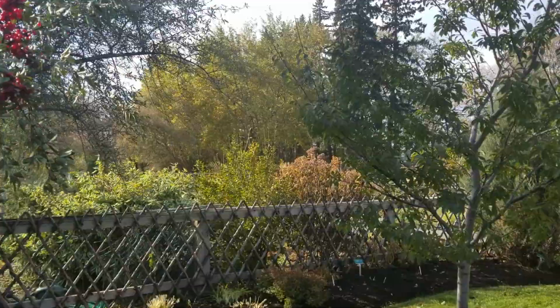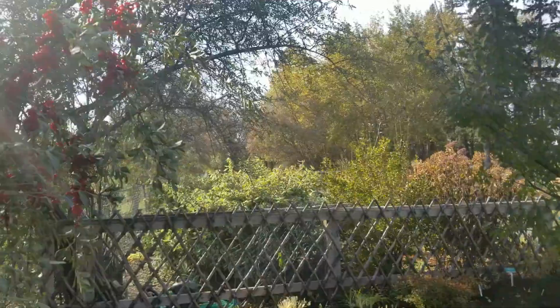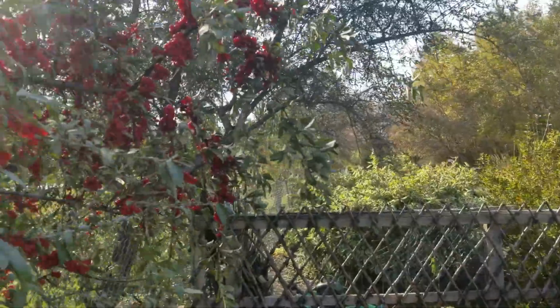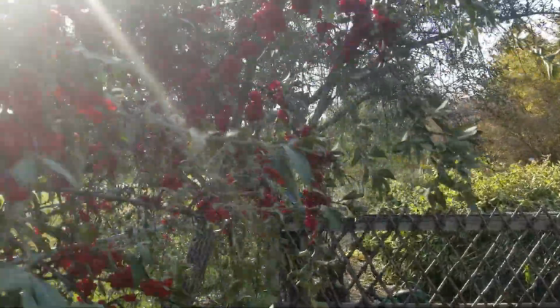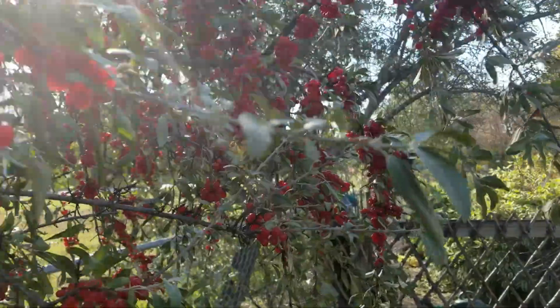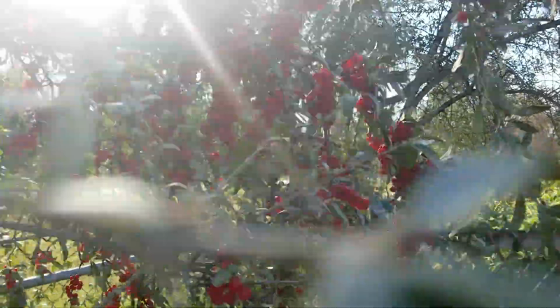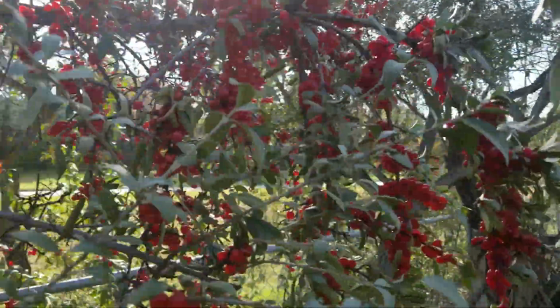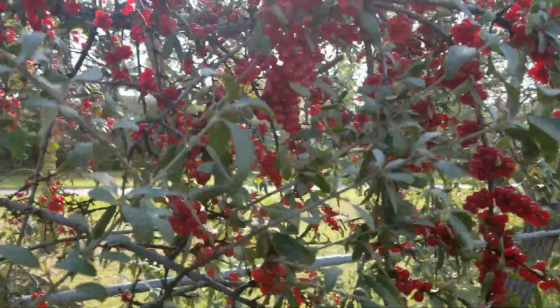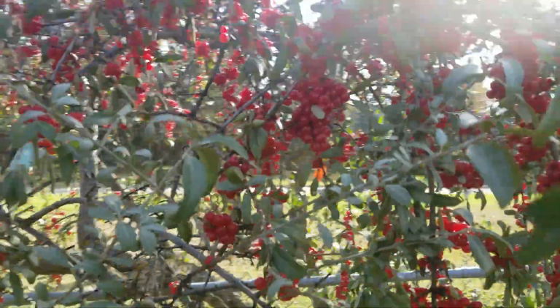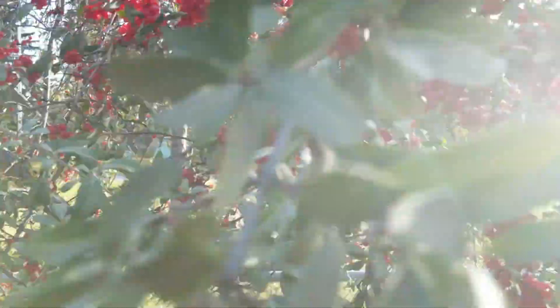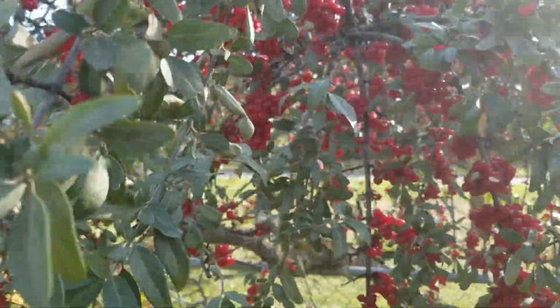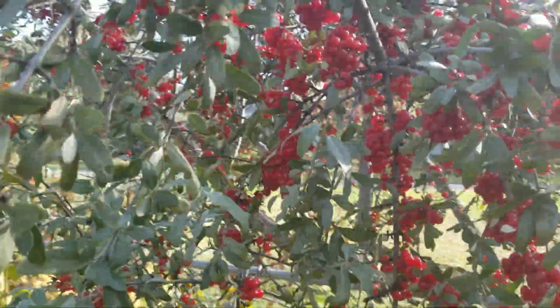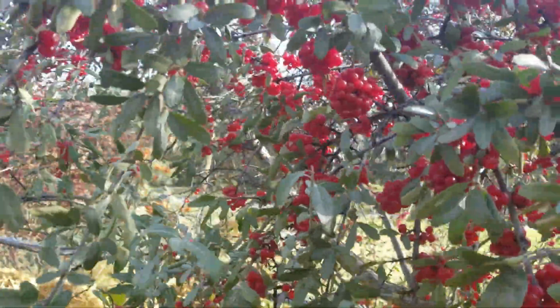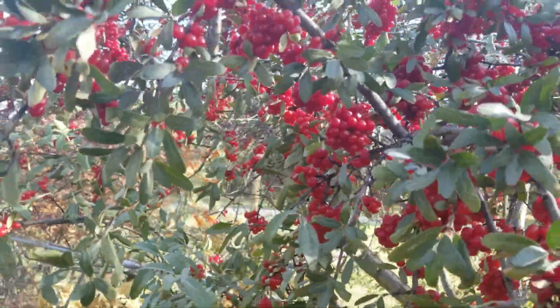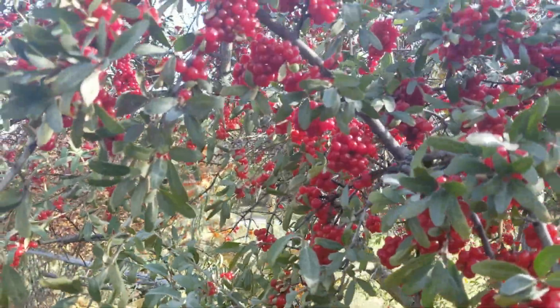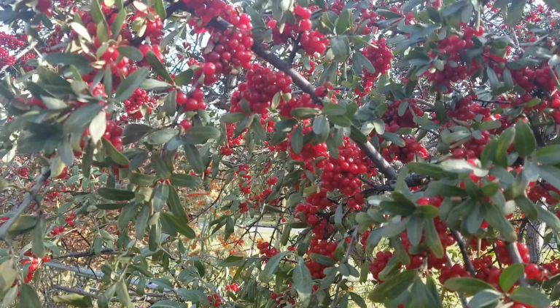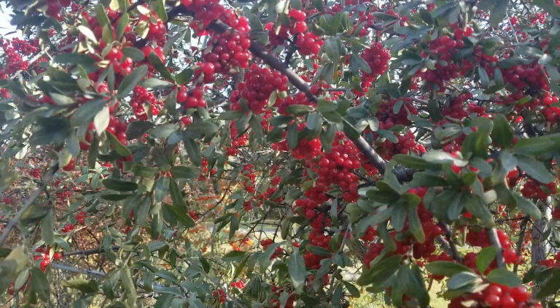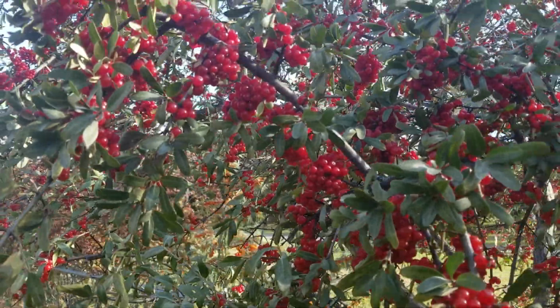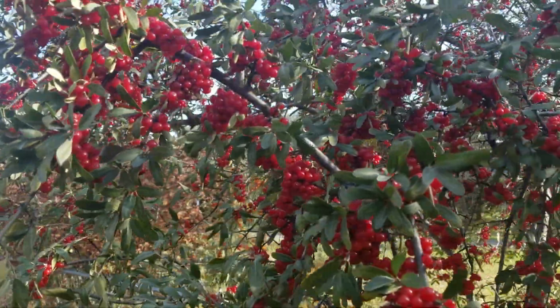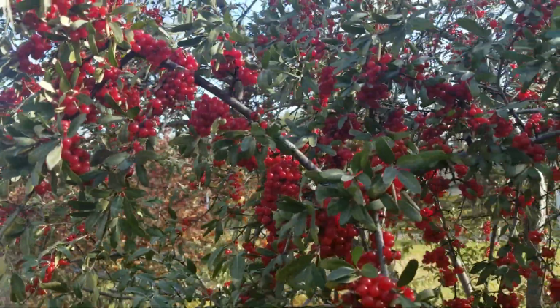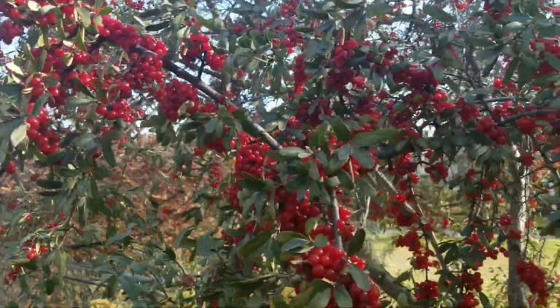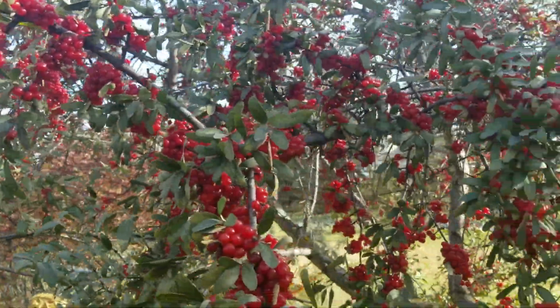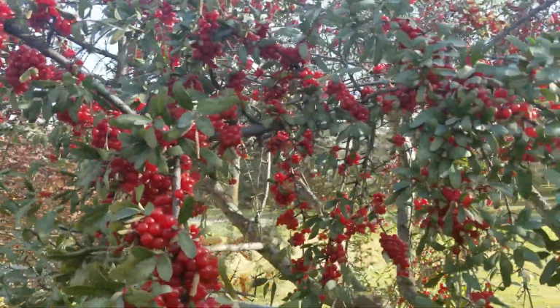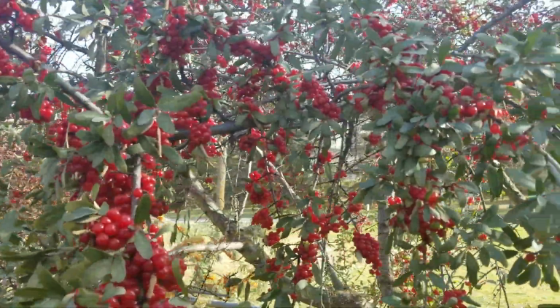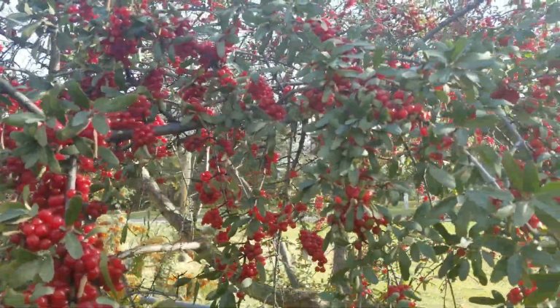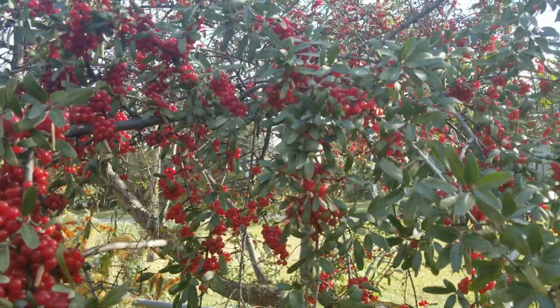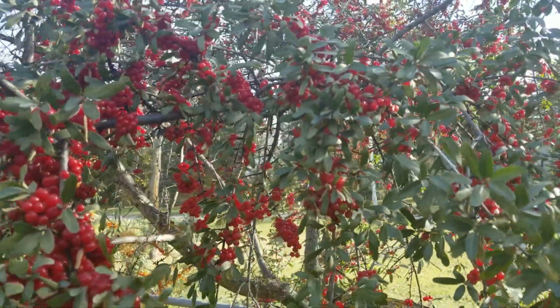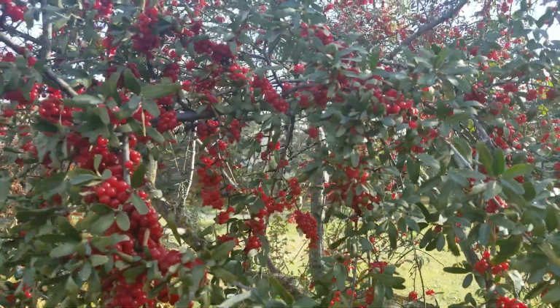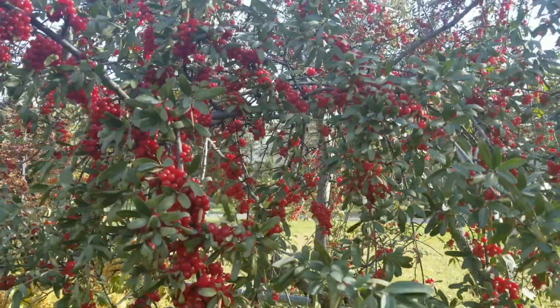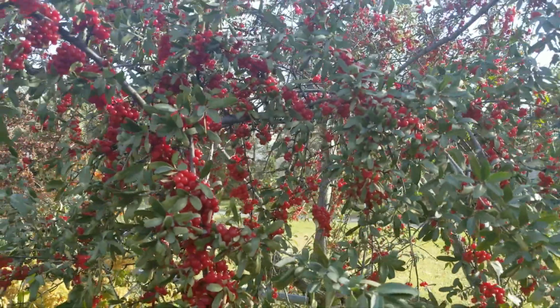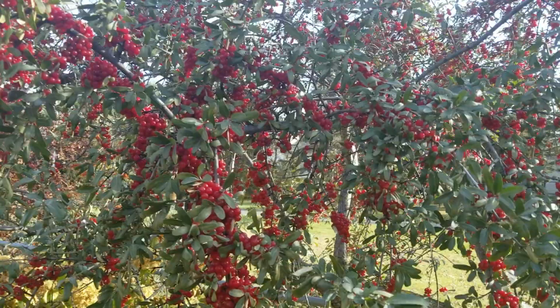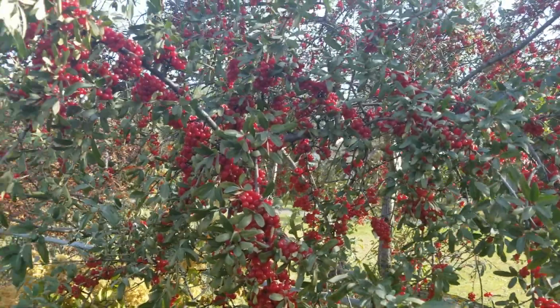Foliage is starting to fall, getting some sun glare. Just loaded, loaded with berries. Silver buffalo berry — very attractive. This is a nice ornamental.